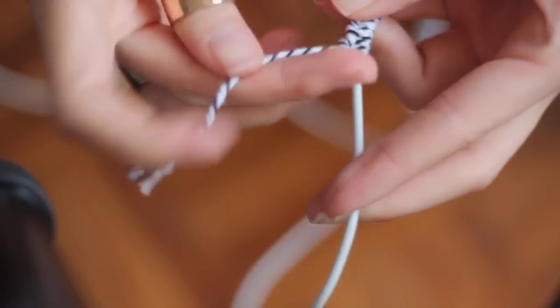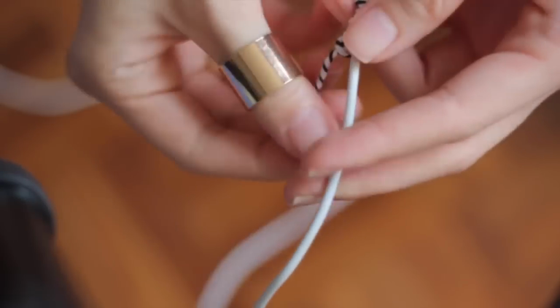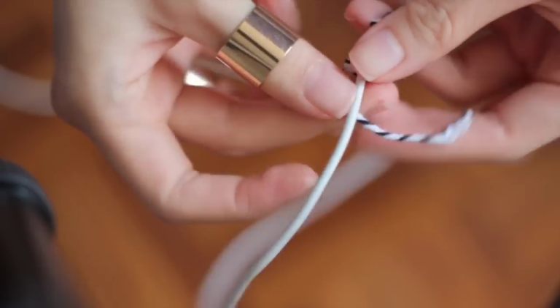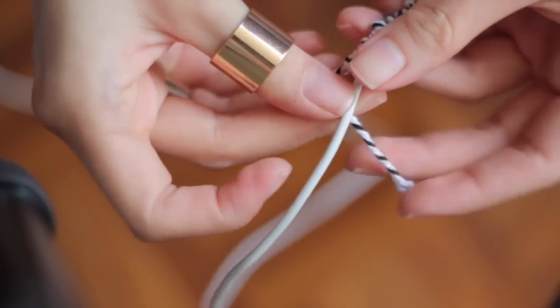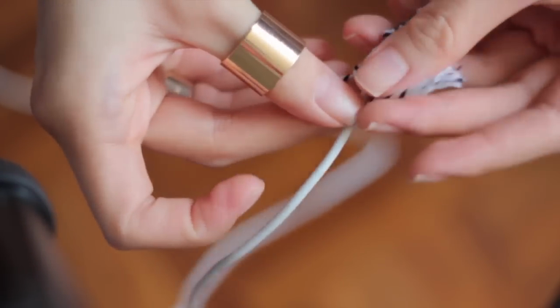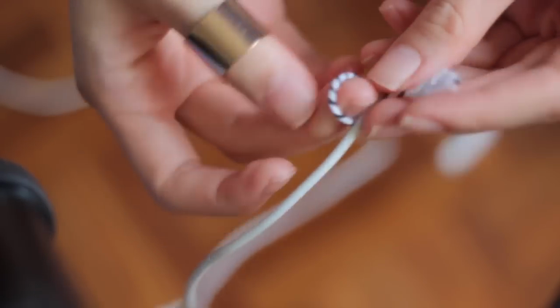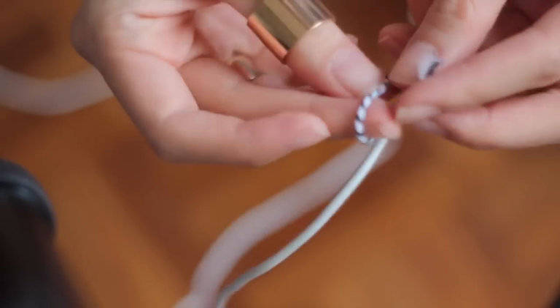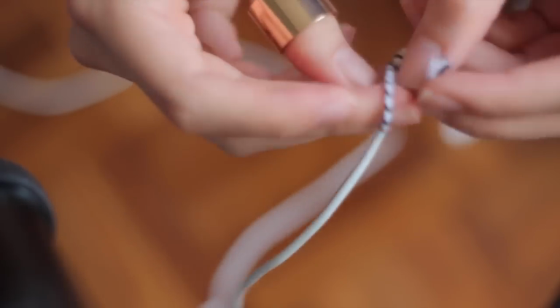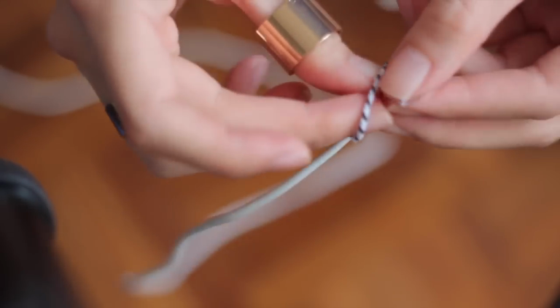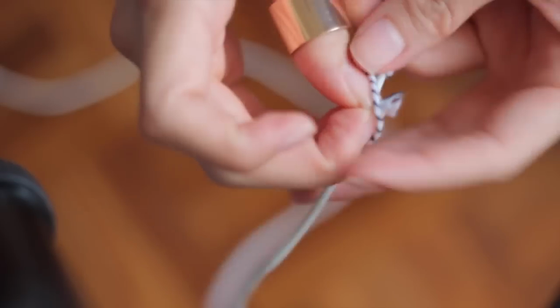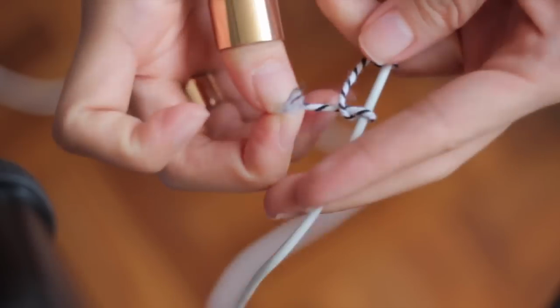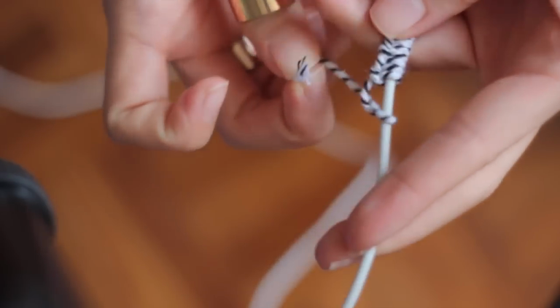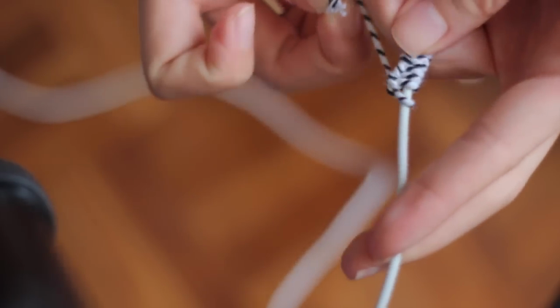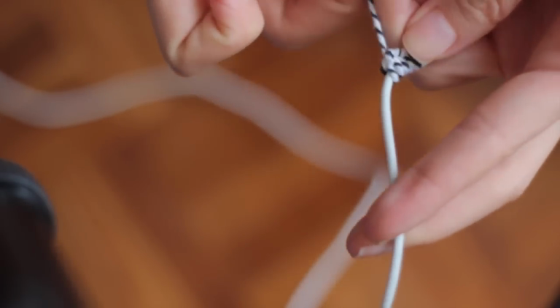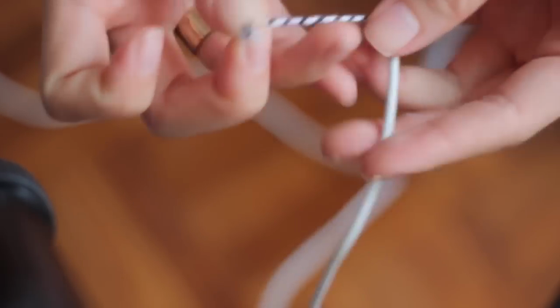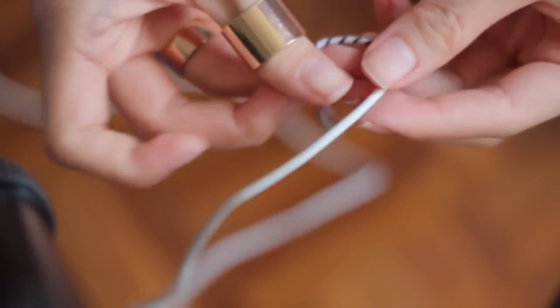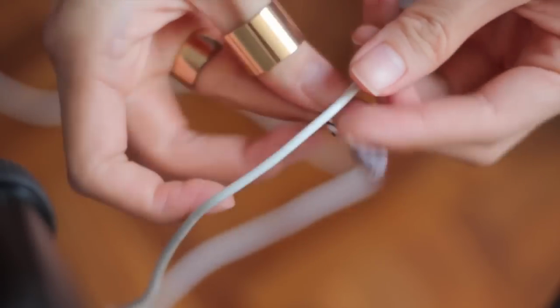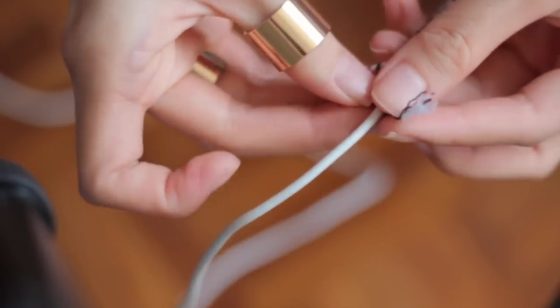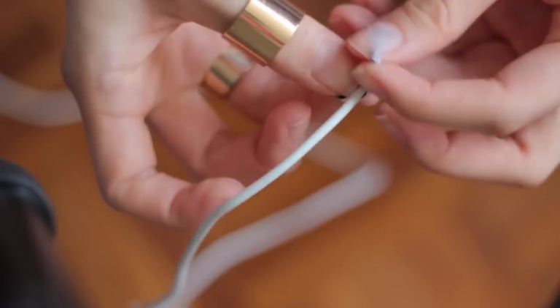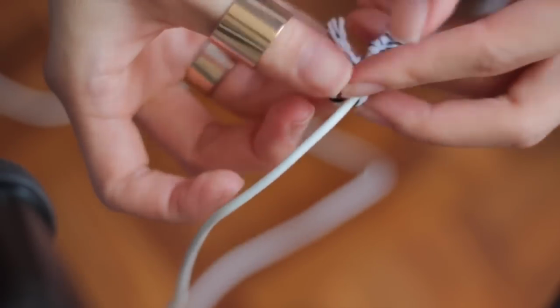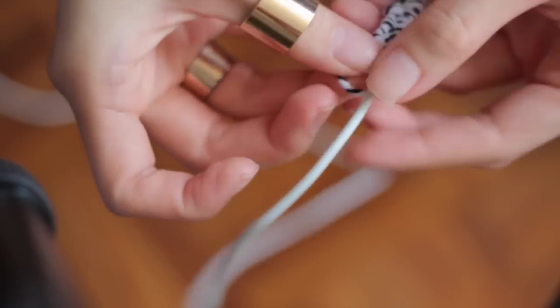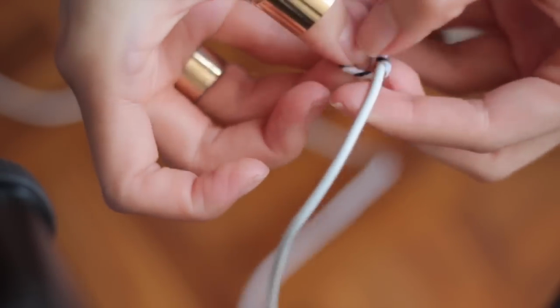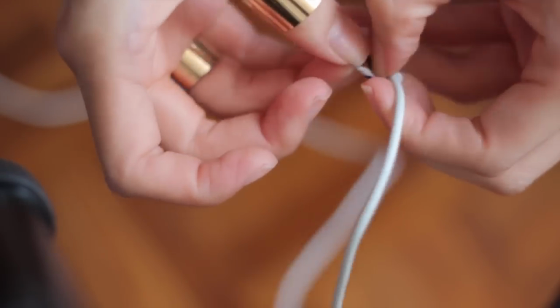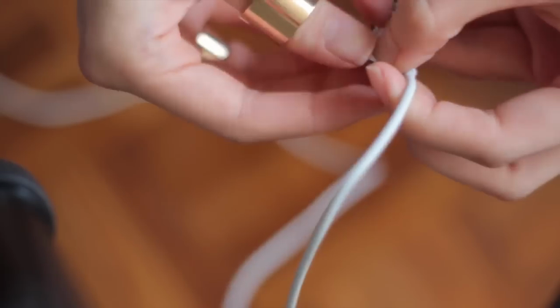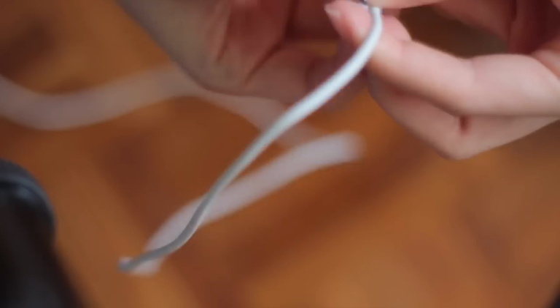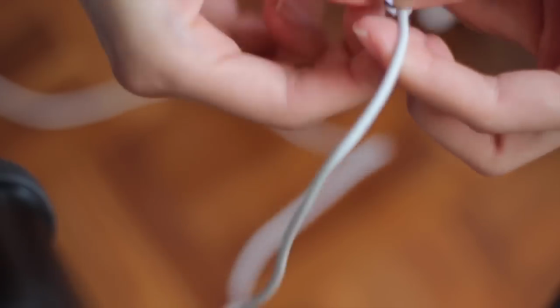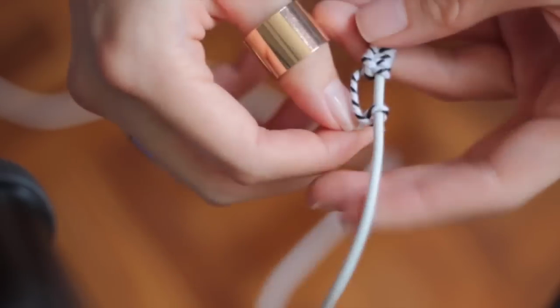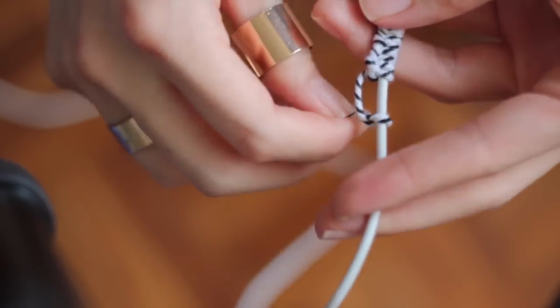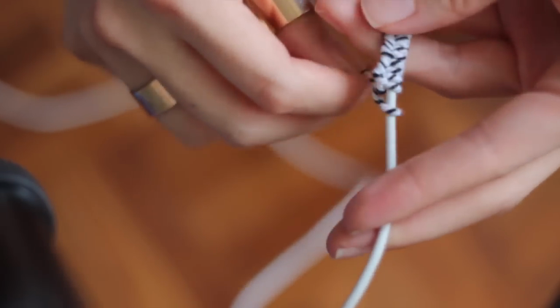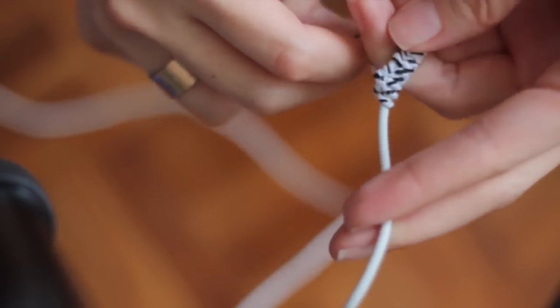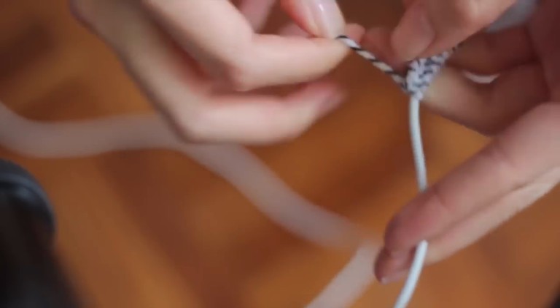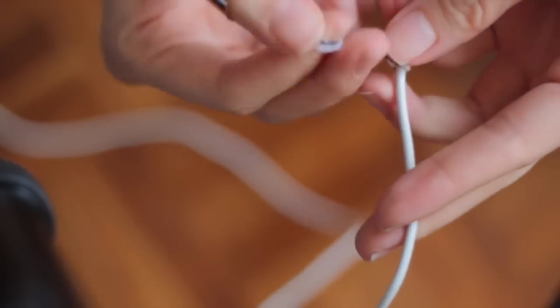And if you run out of twine, all you have to do is keep wrapping it until you have no more string left, then start over with a new knot directly underneath where you ended.